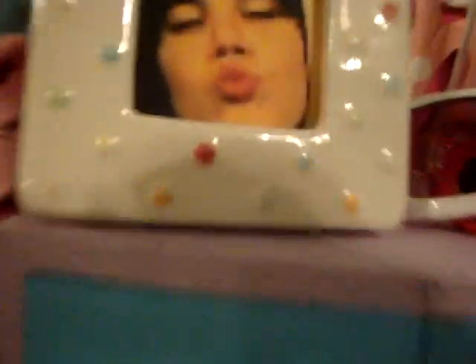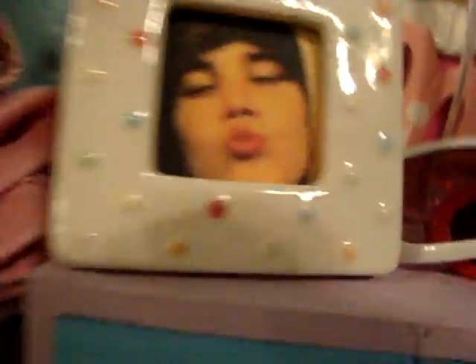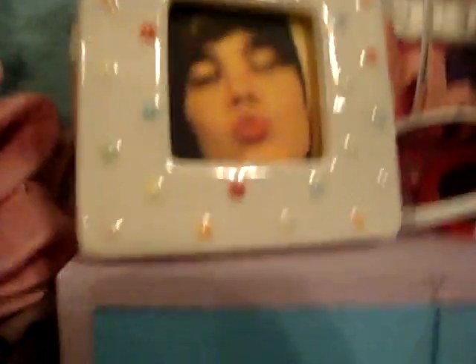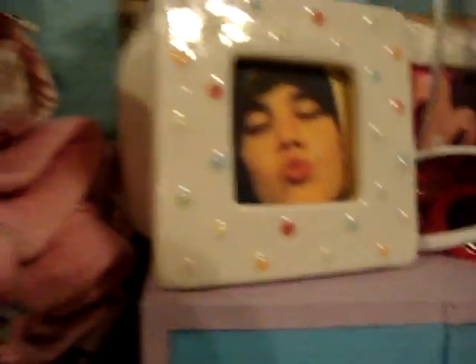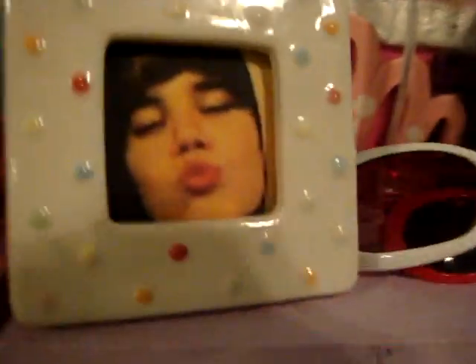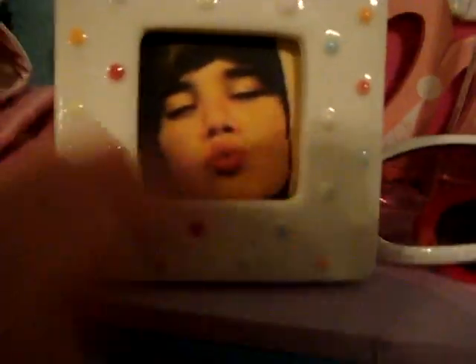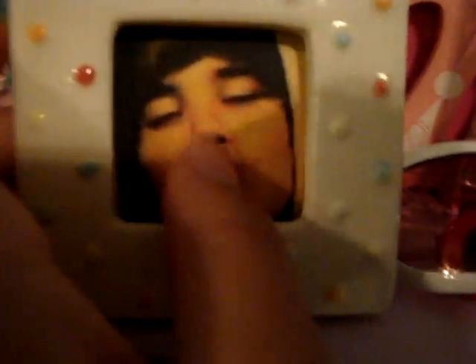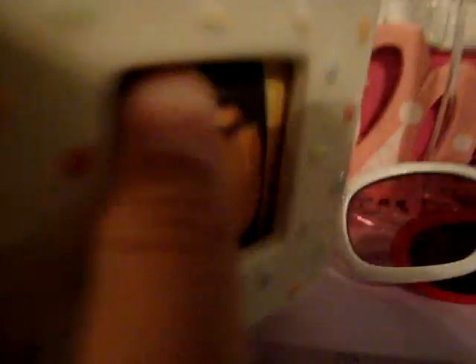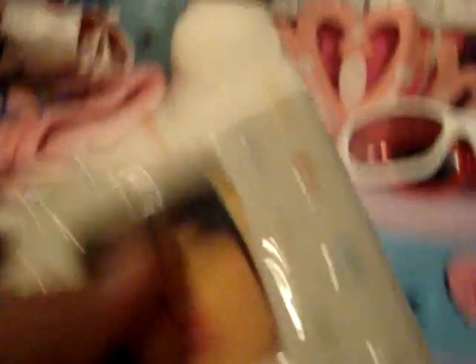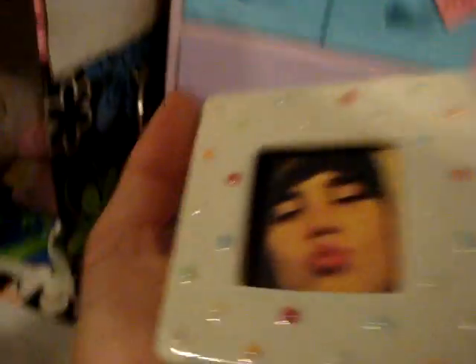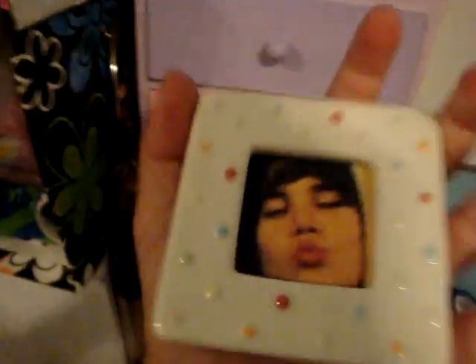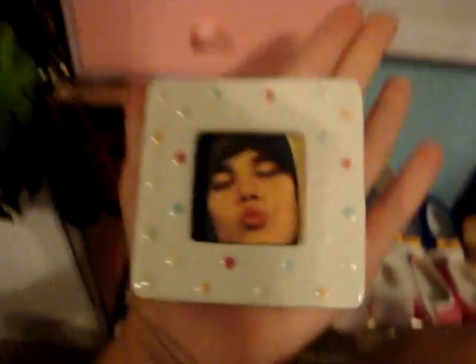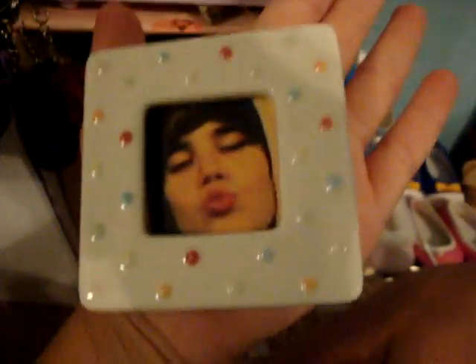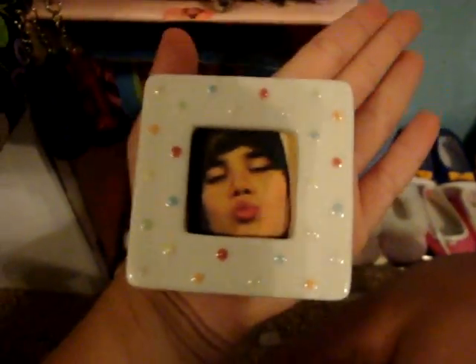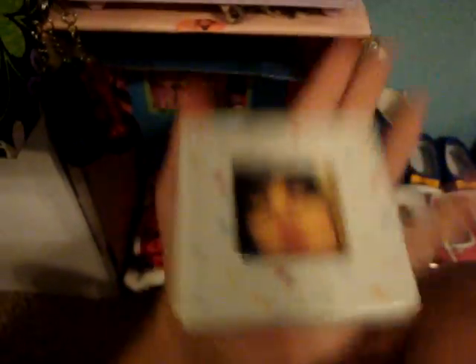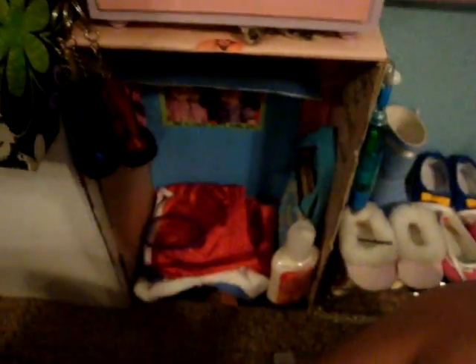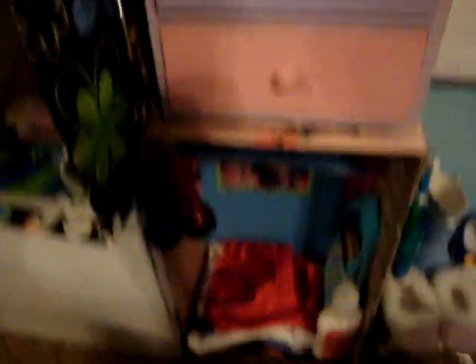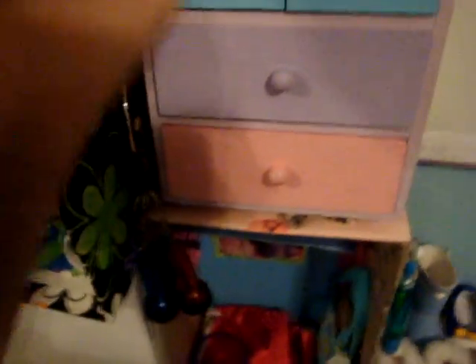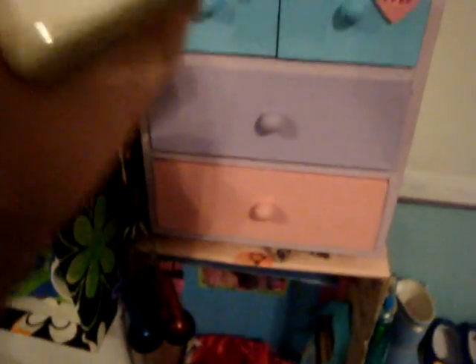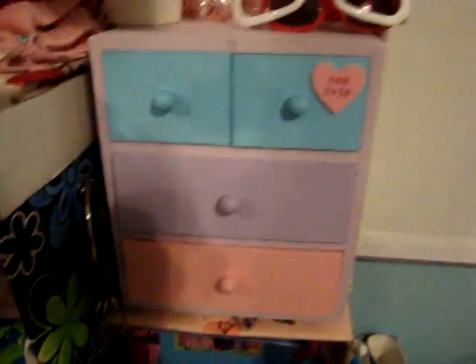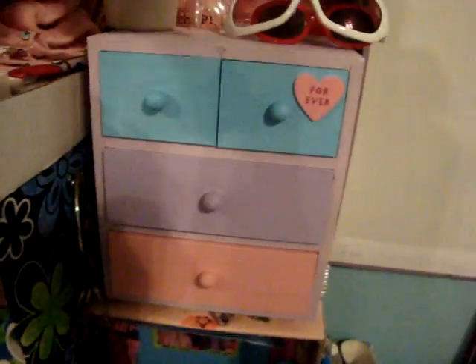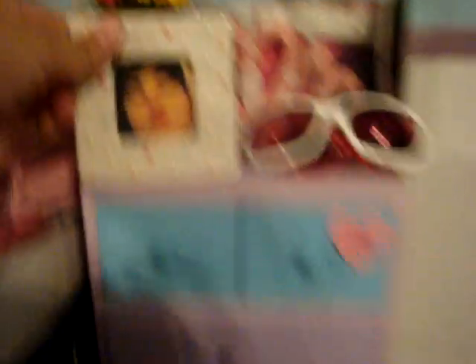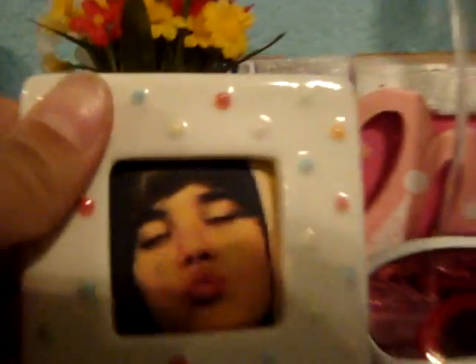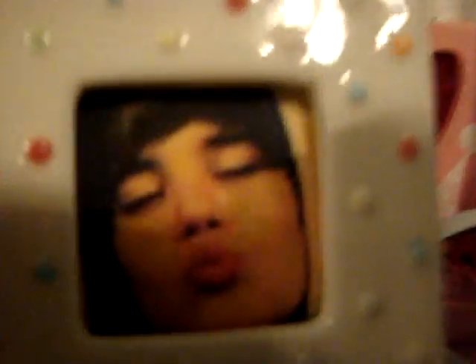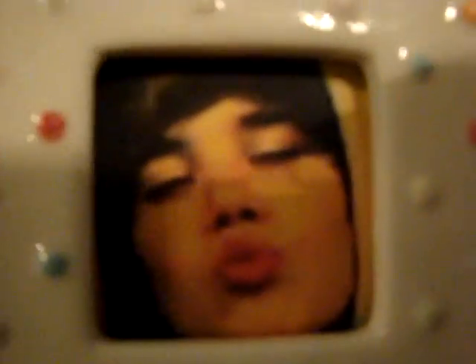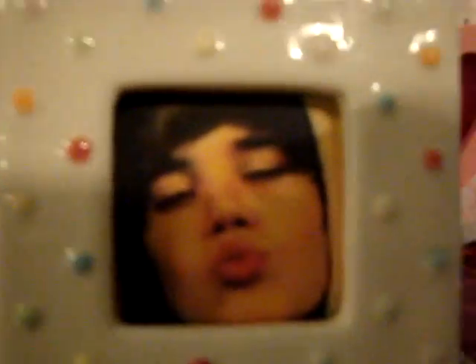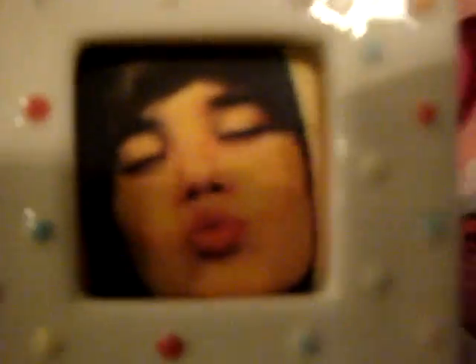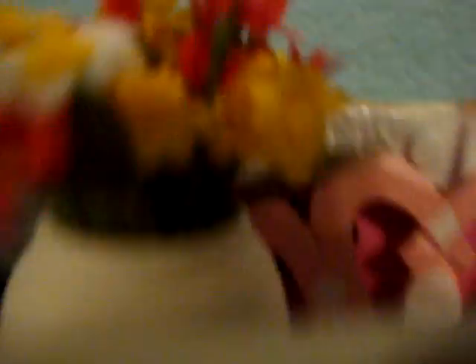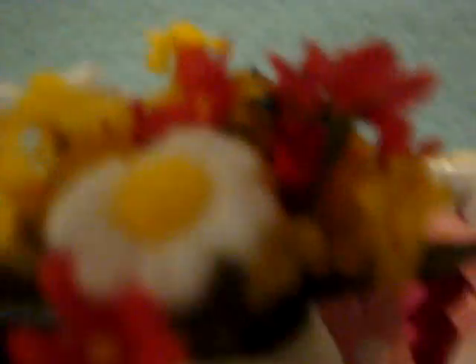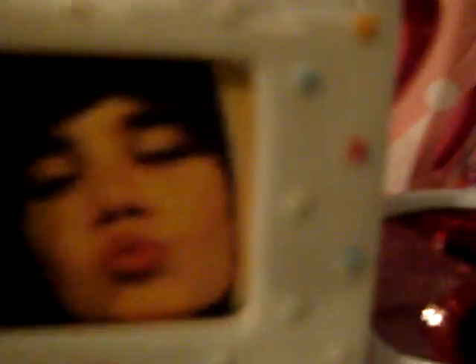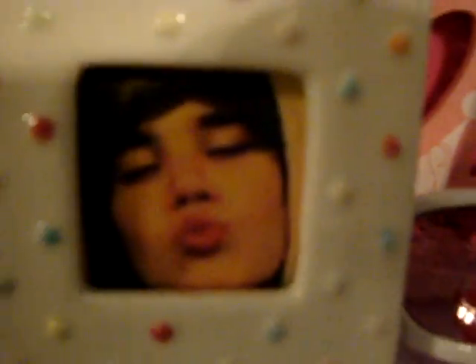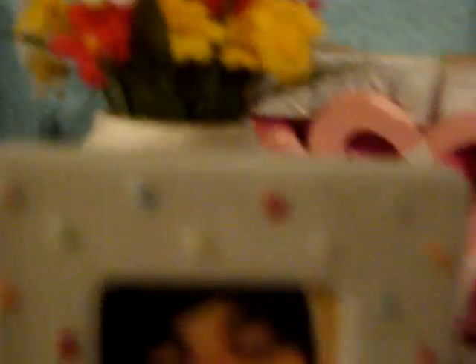Here's just a little picture frame. It's really tiny, guys. My hand is tiny. My friend gave it to me for my birthday.